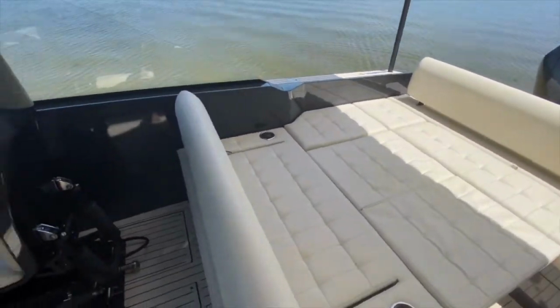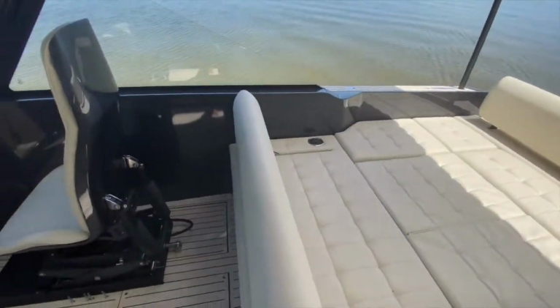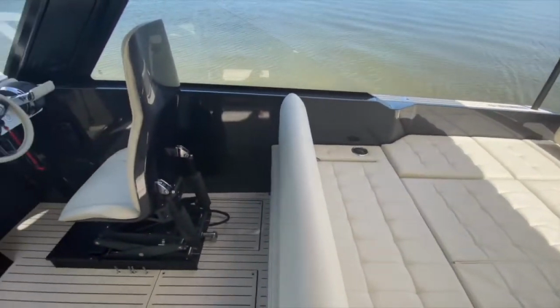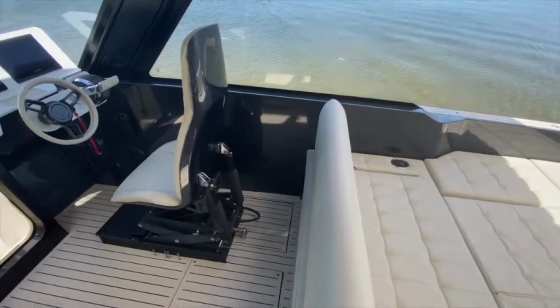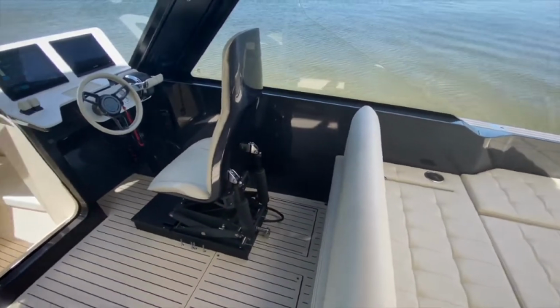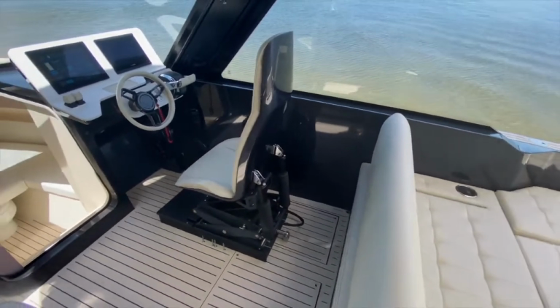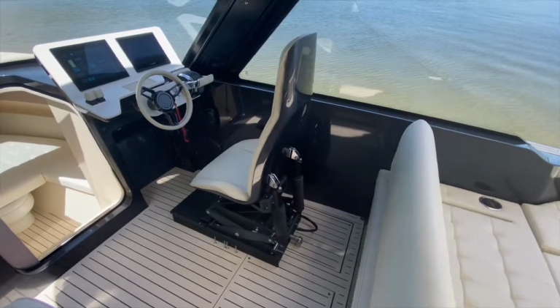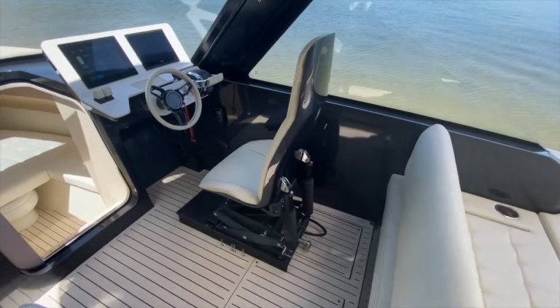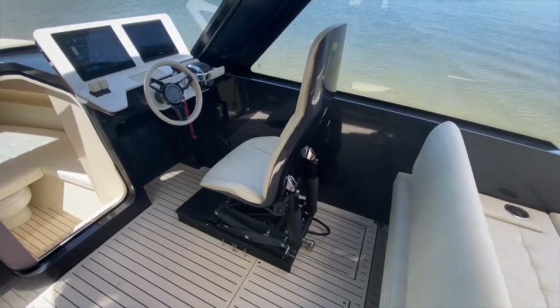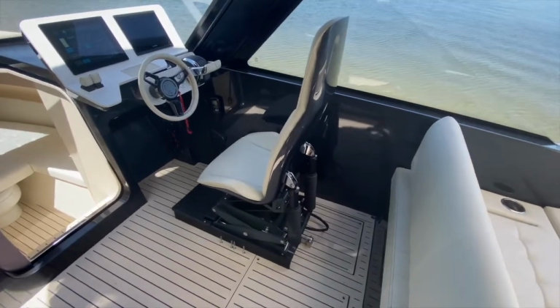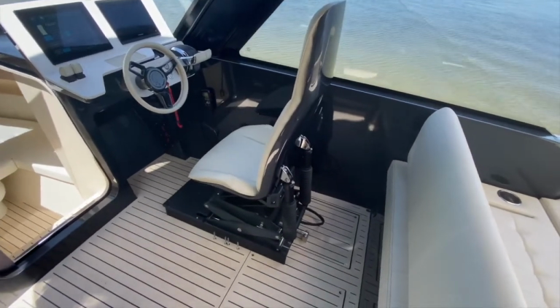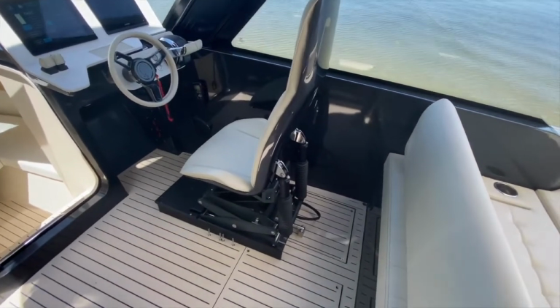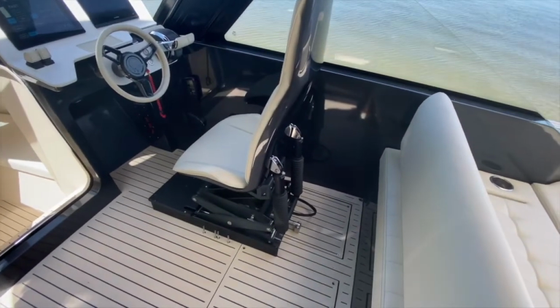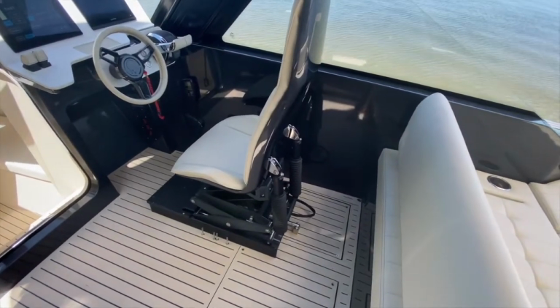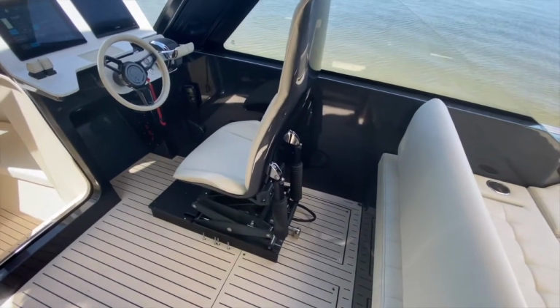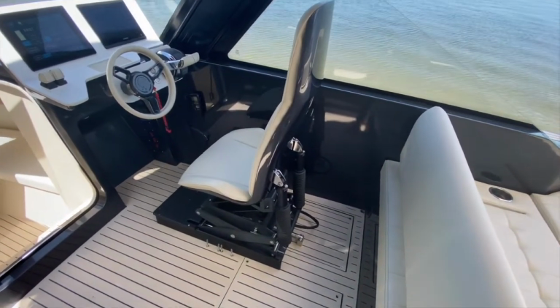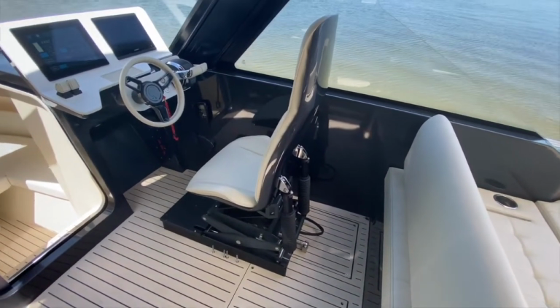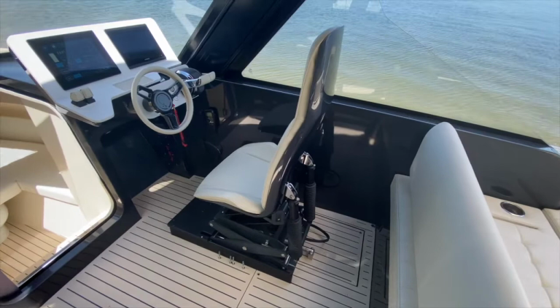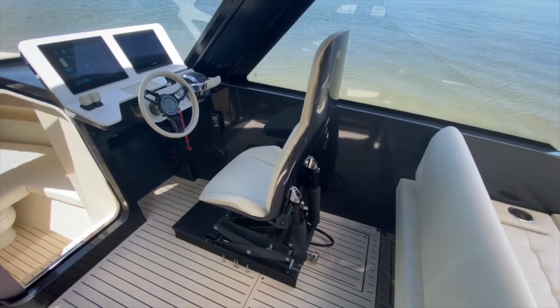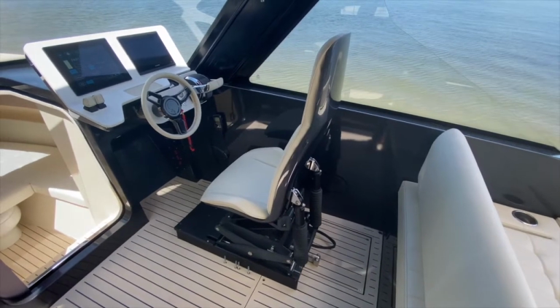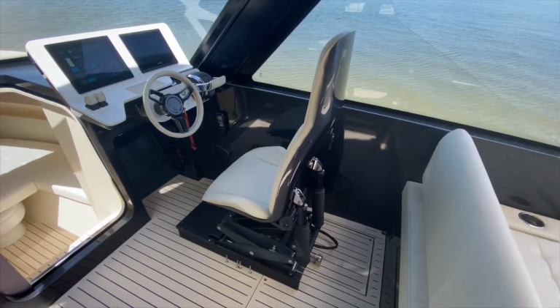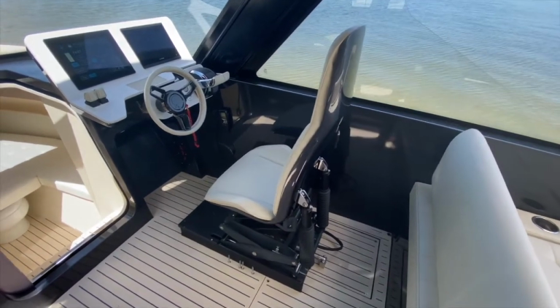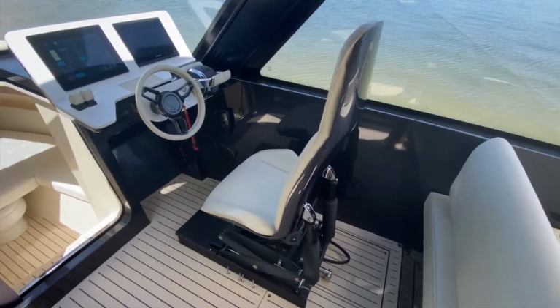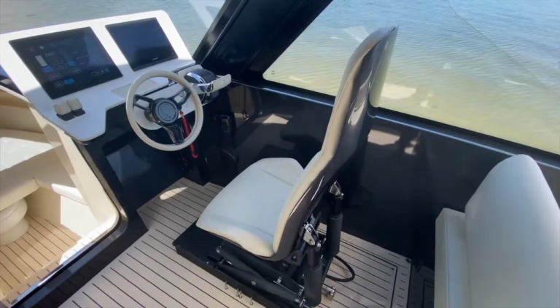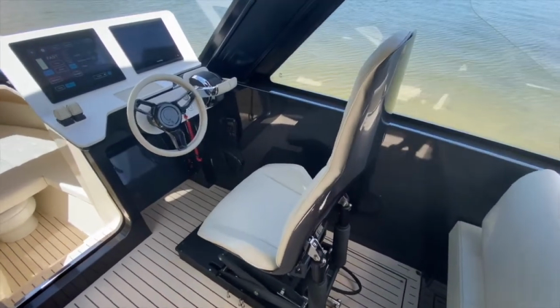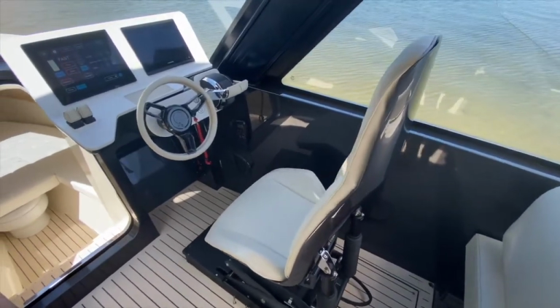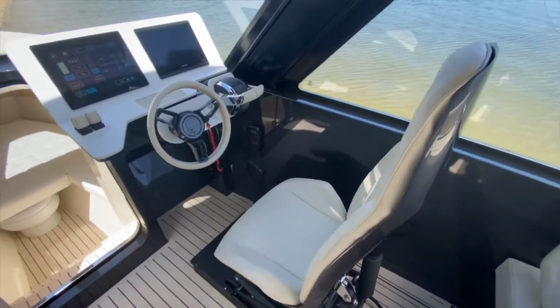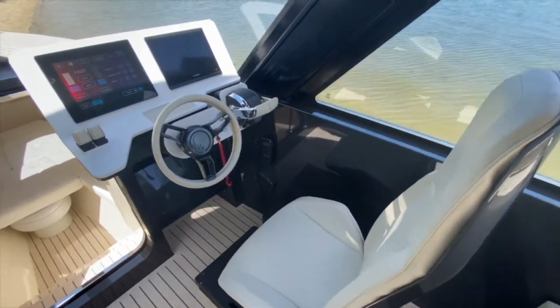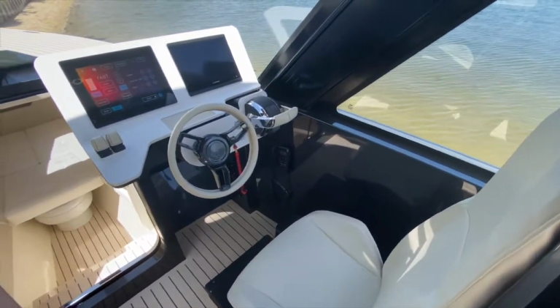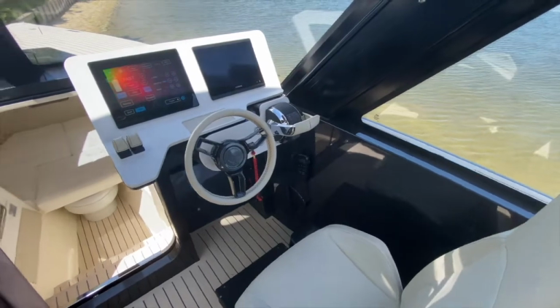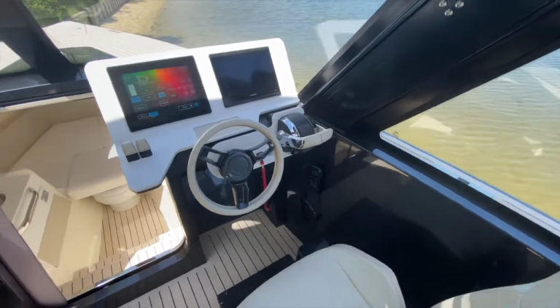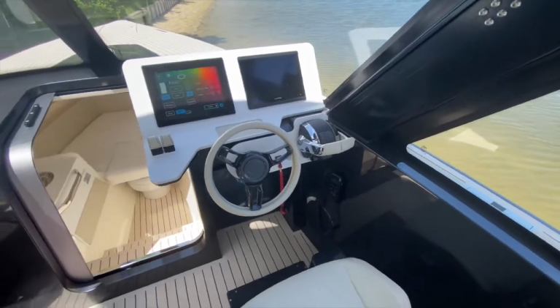The seating arrangement on this boat is absolutely amazing. As you can see, the driver's seat is adjustable, so depending on each person's size, the driver will be able to adjust his seat.